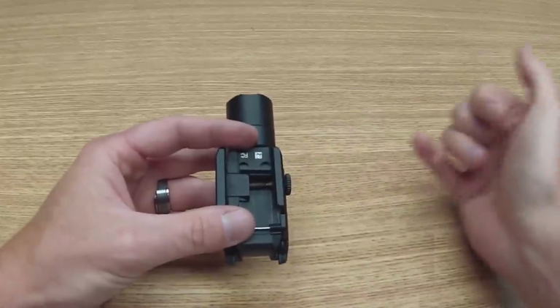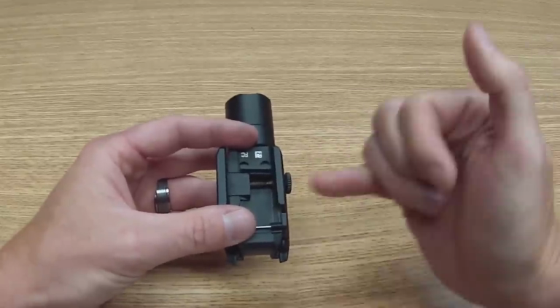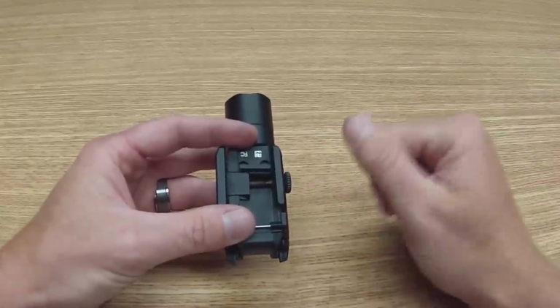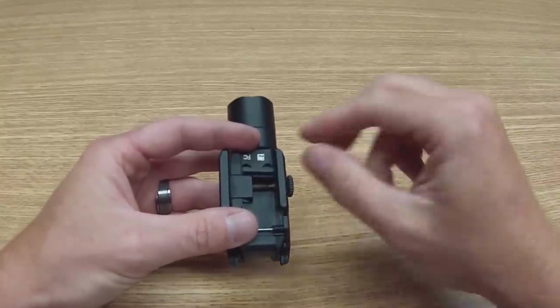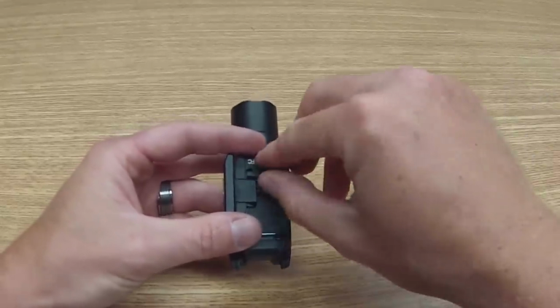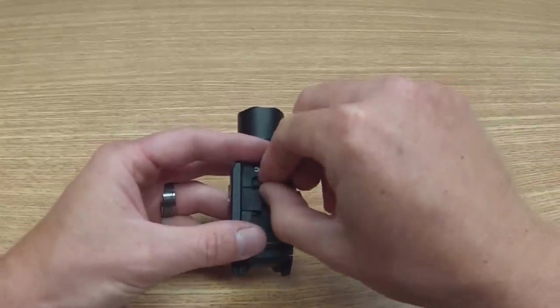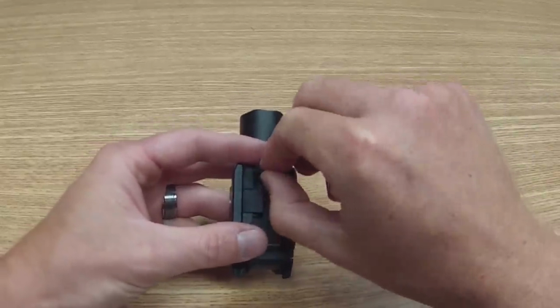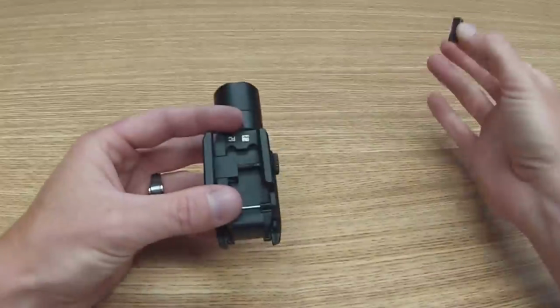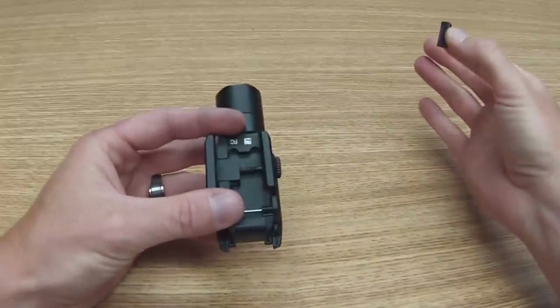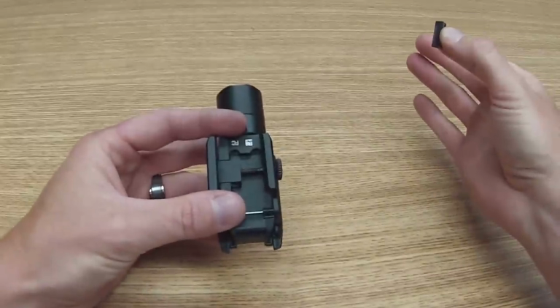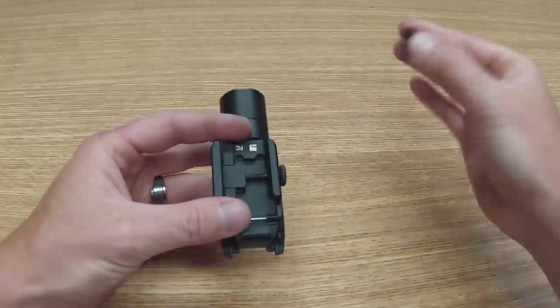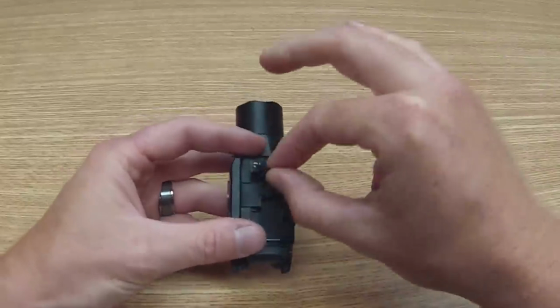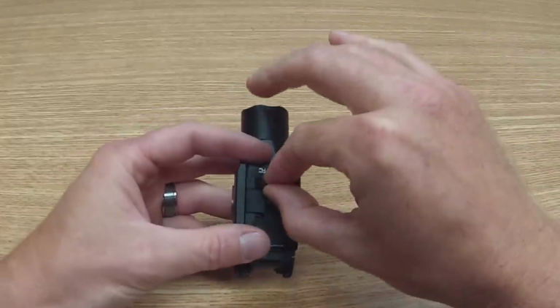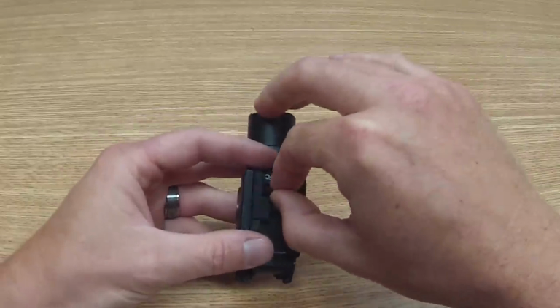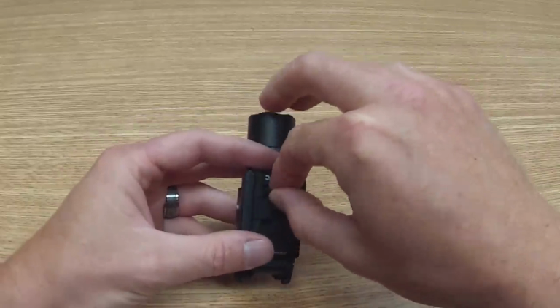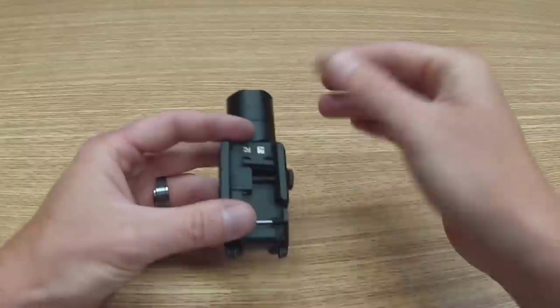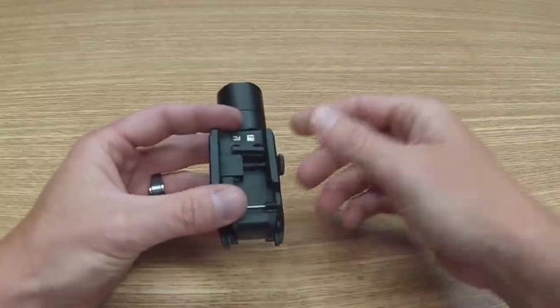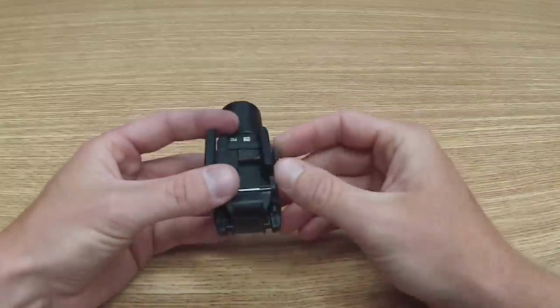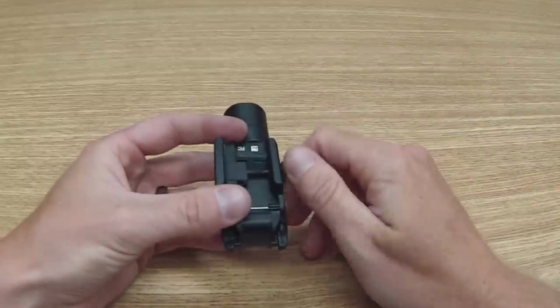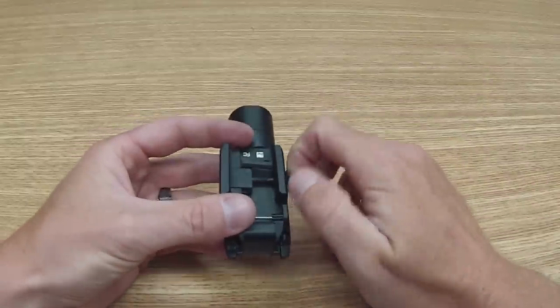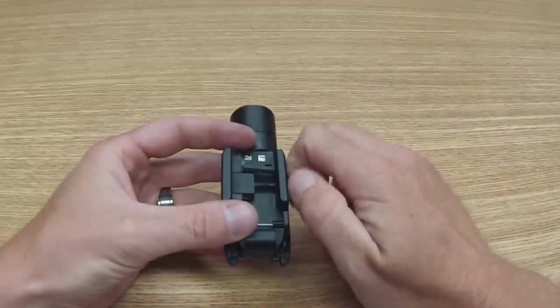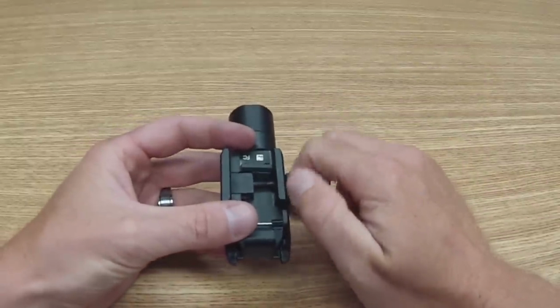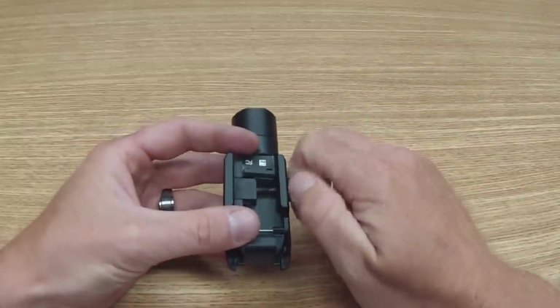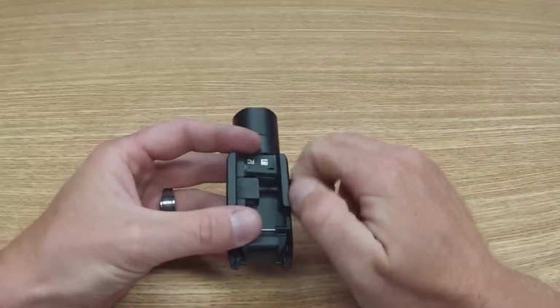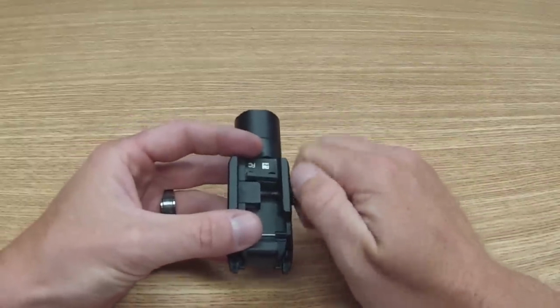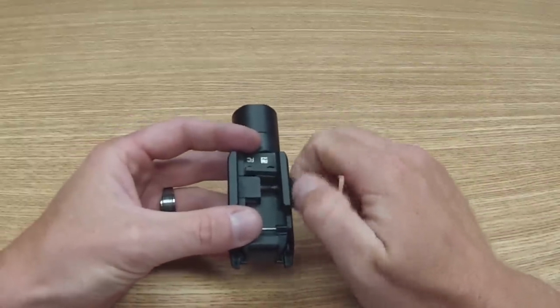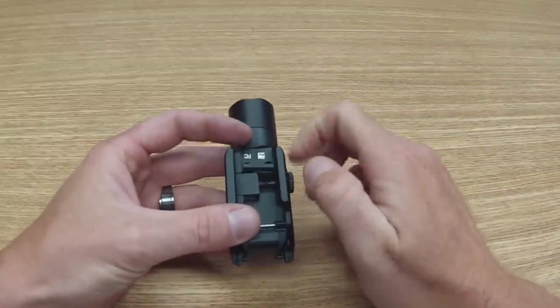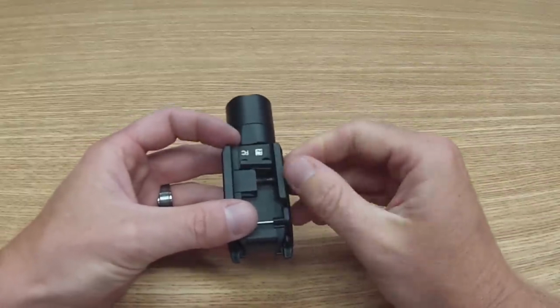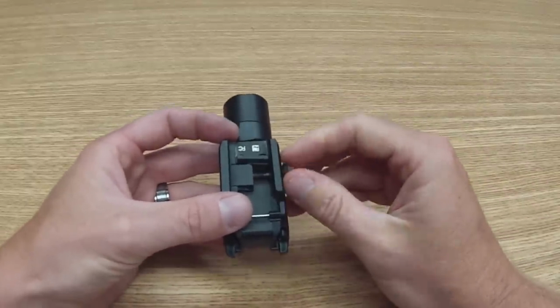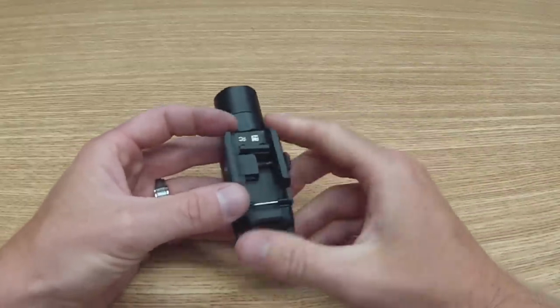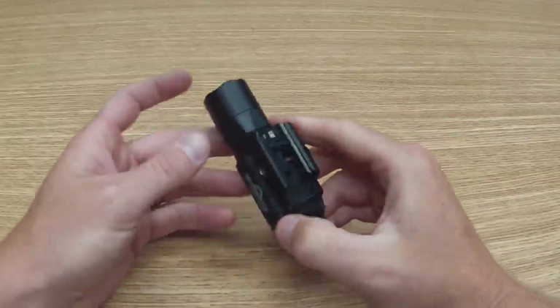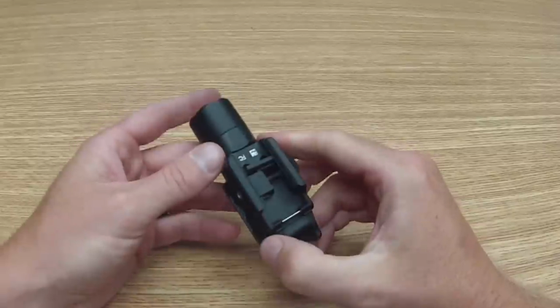So you just run the screw all the way out, that wedge walks straight up, then rotate that back down and in. And this will cam back over, cam out of space, and now we're ready for installation.